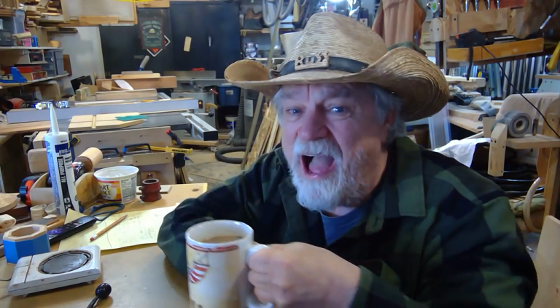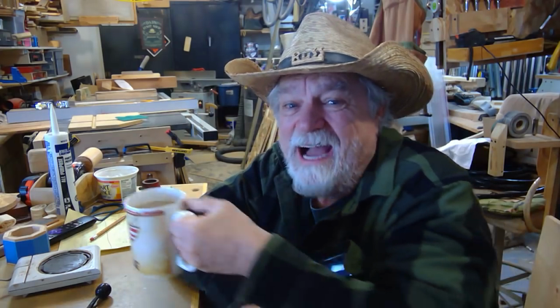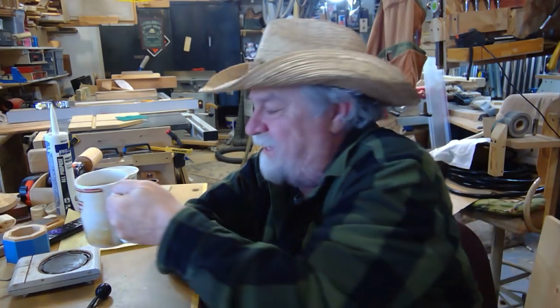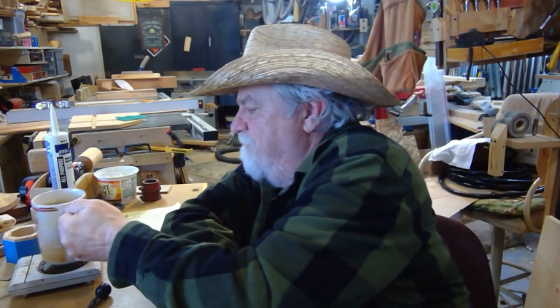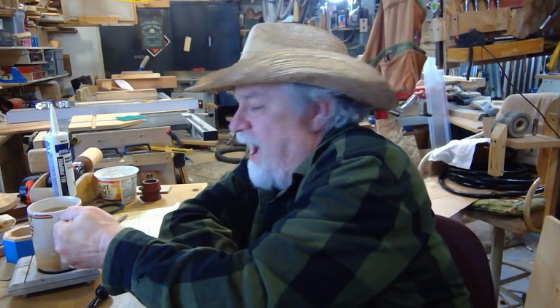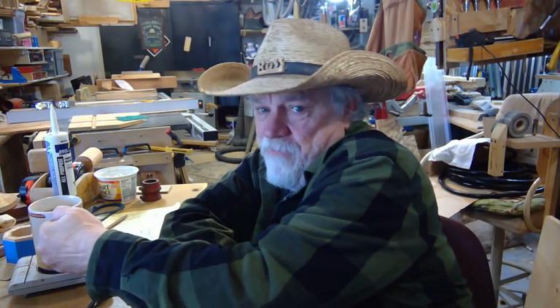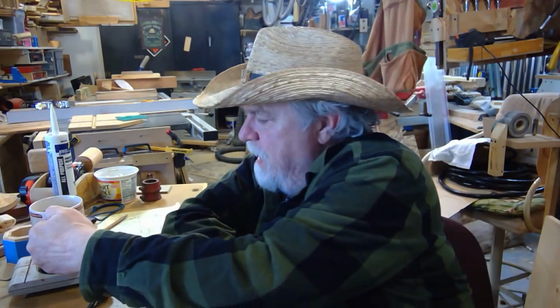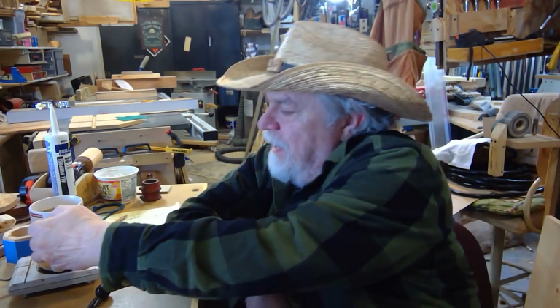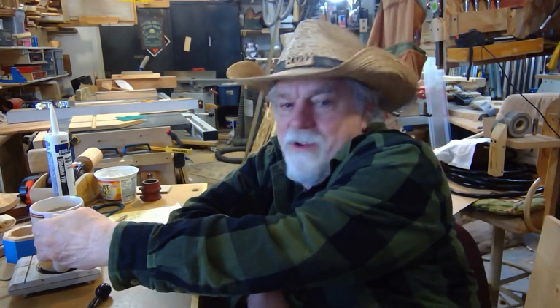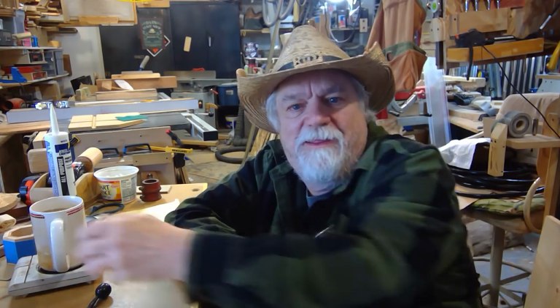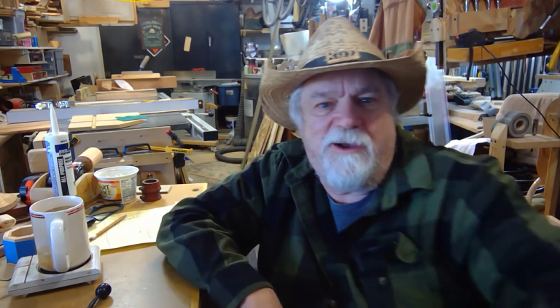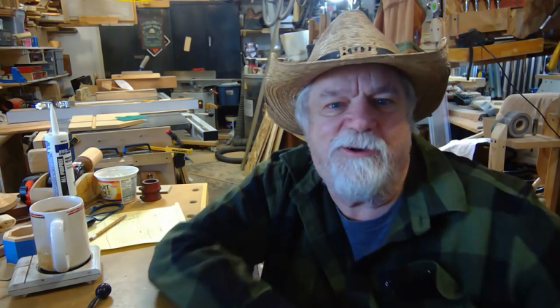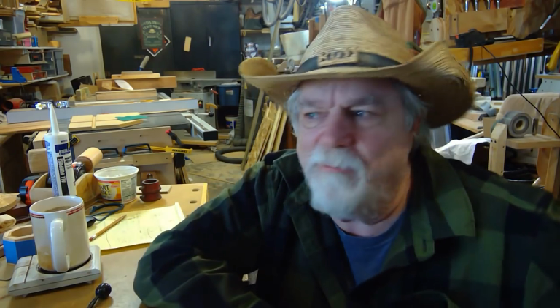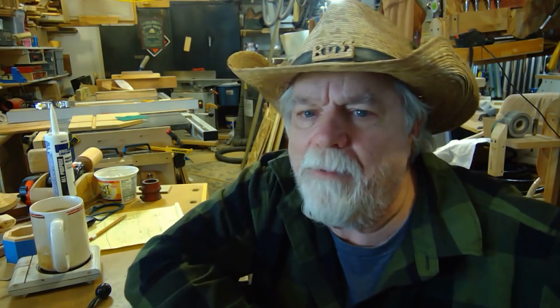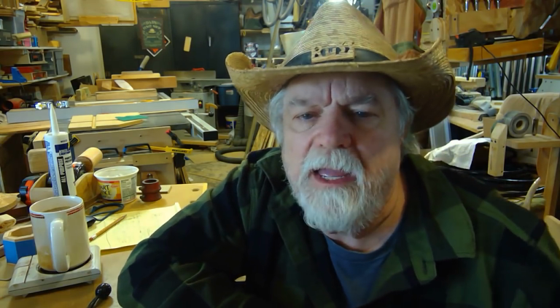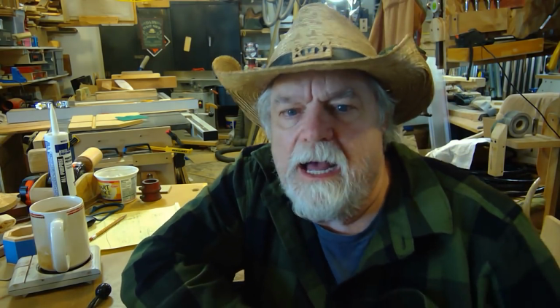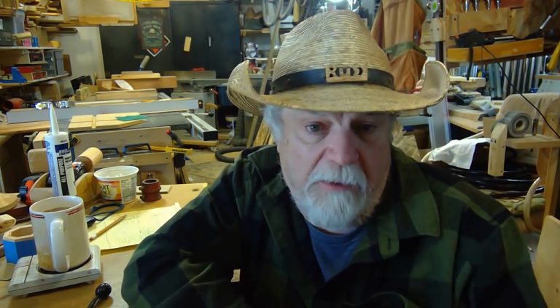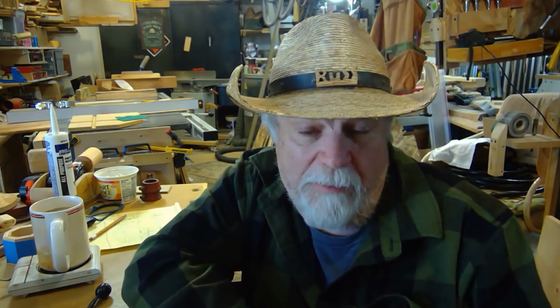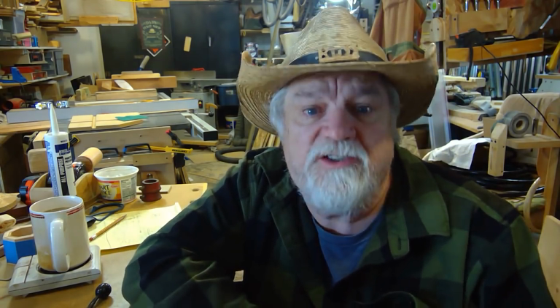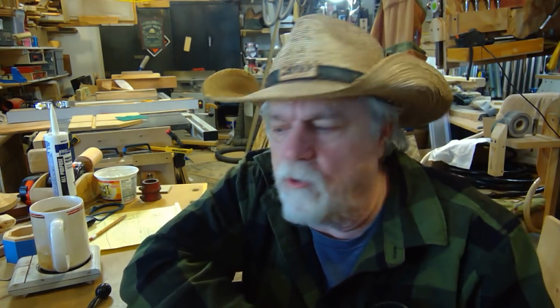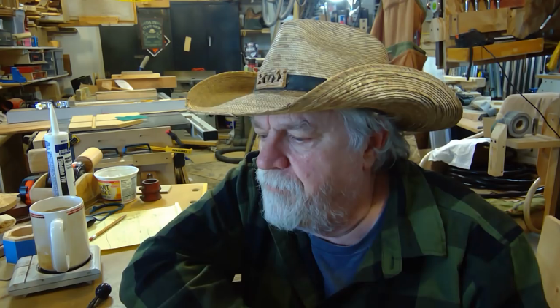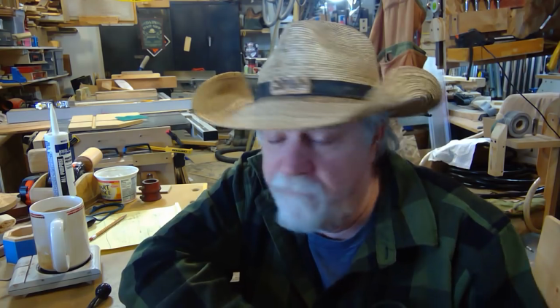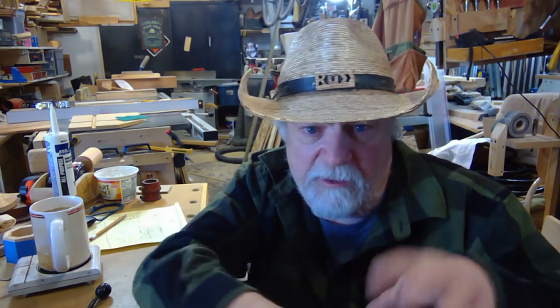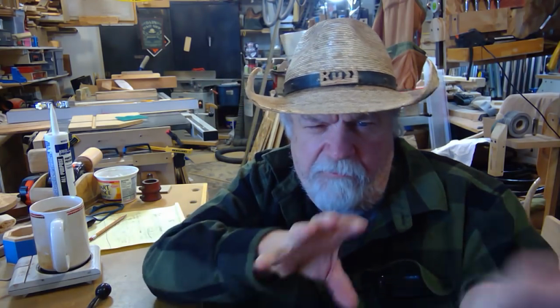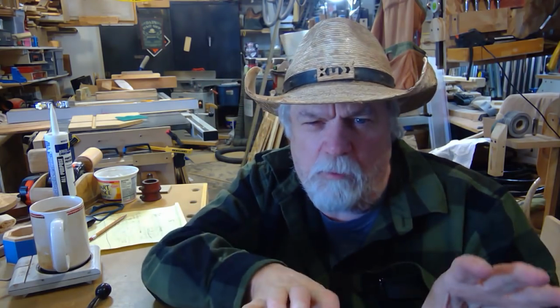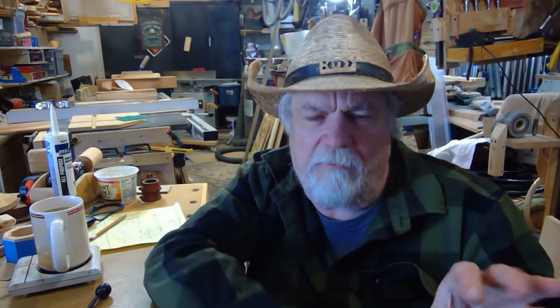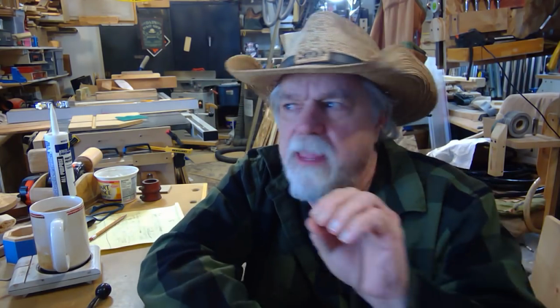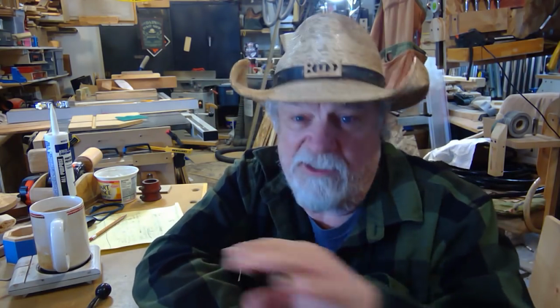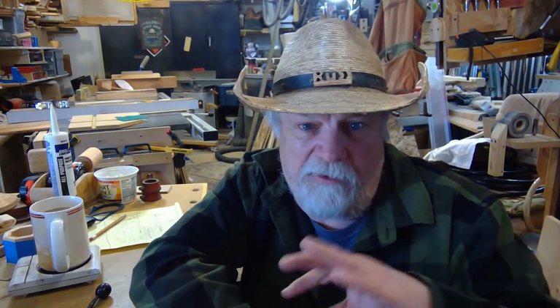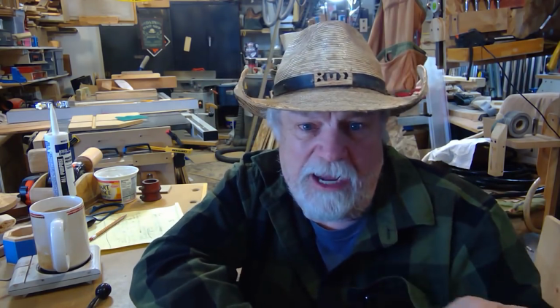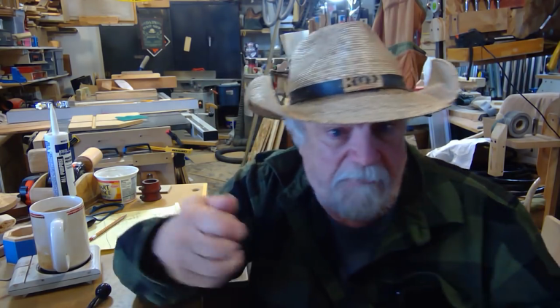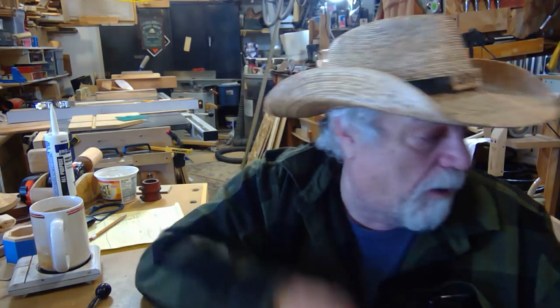Welcome back to my shop. Today I'm going to talk about bungee cords. First off, let's clarify what we're talking about because there are several different types.